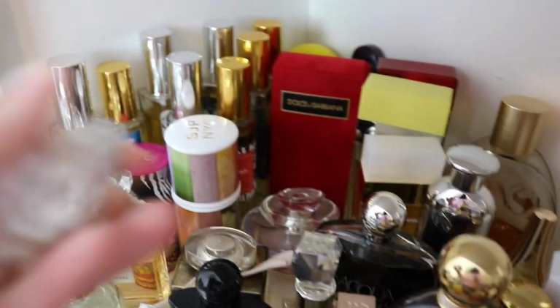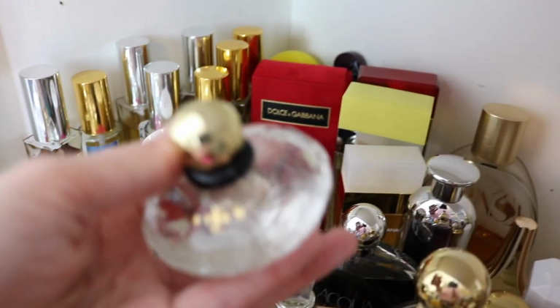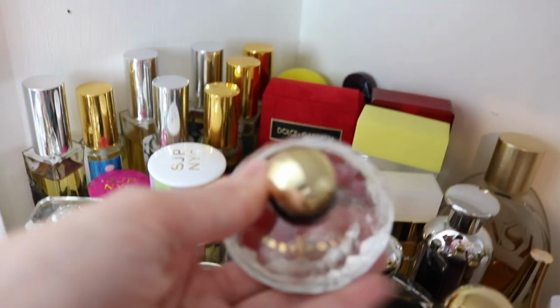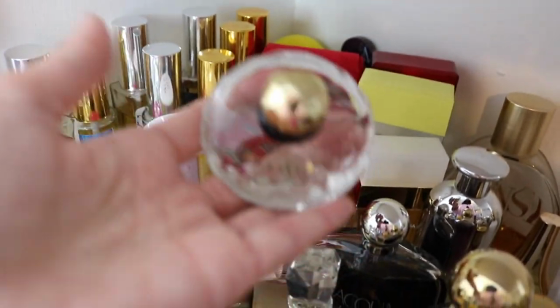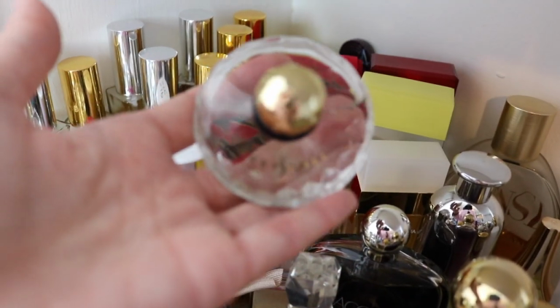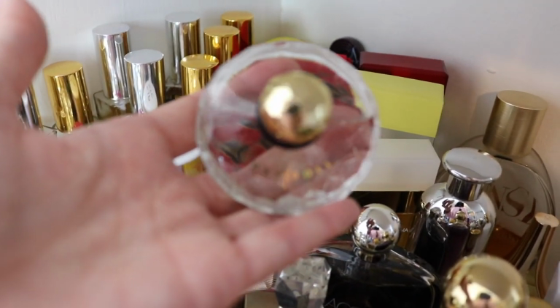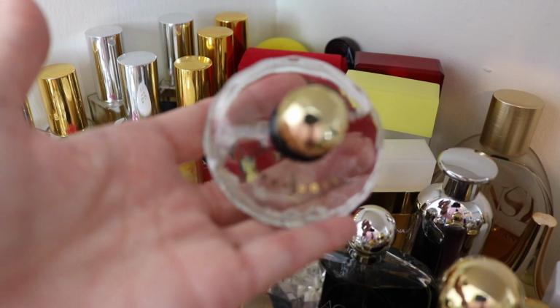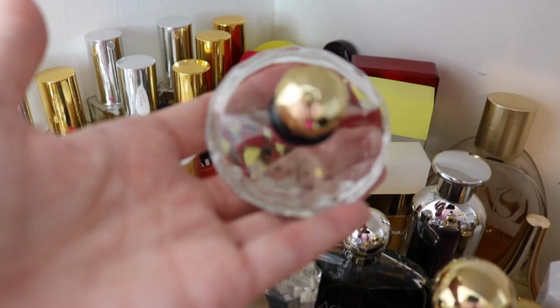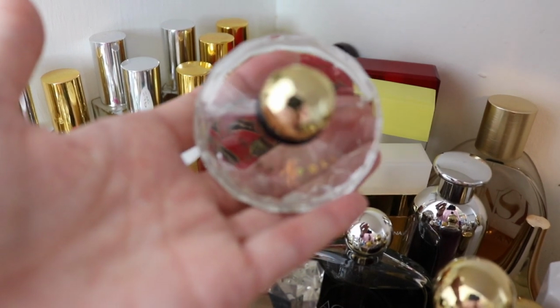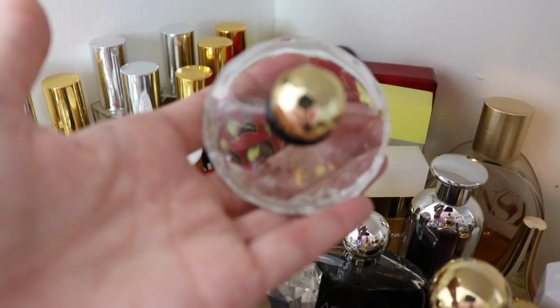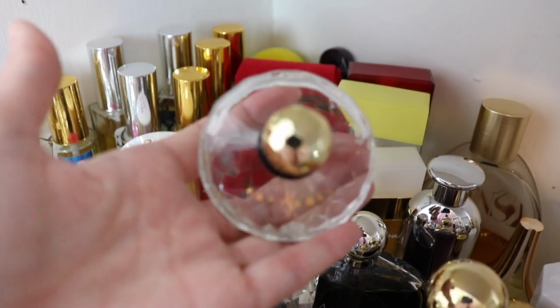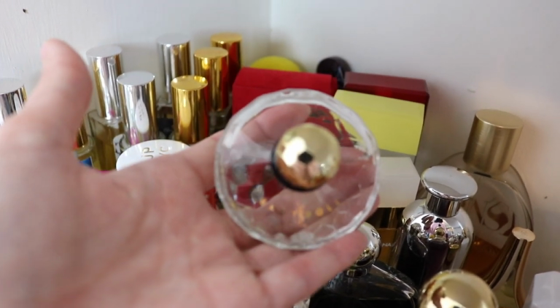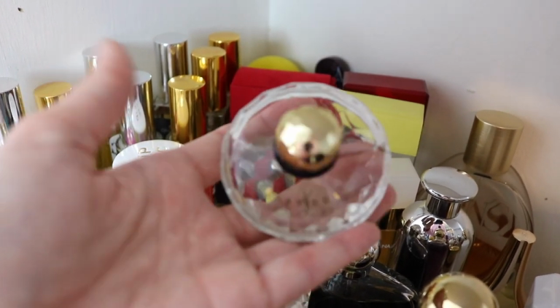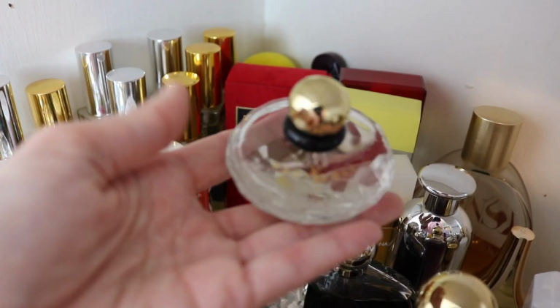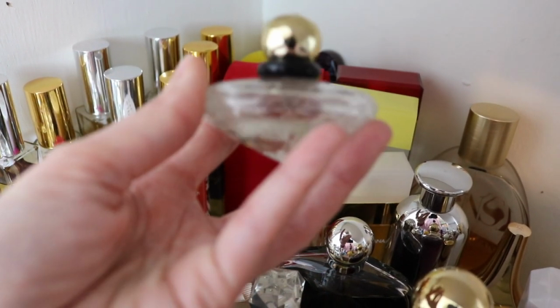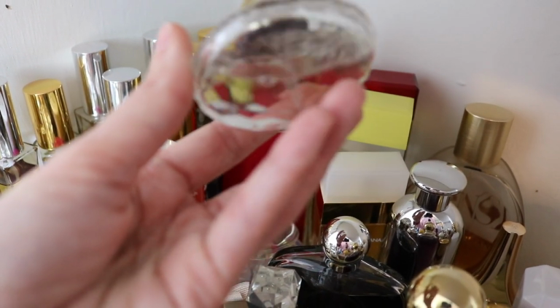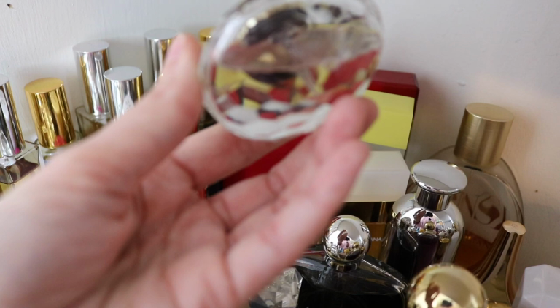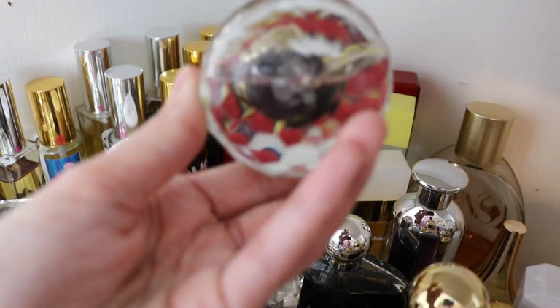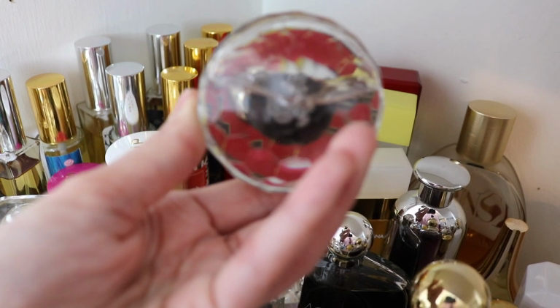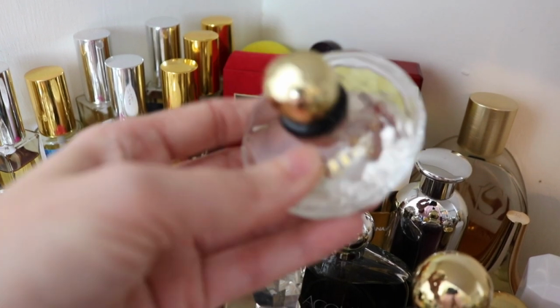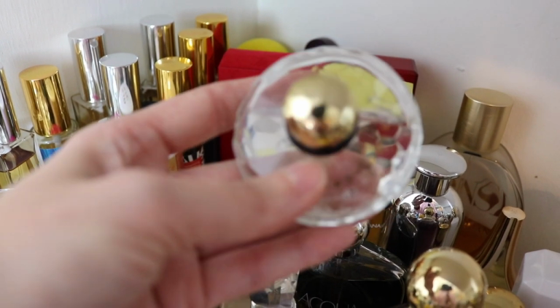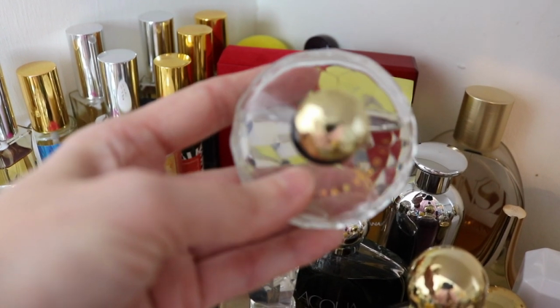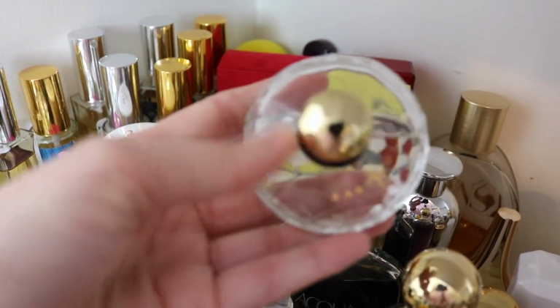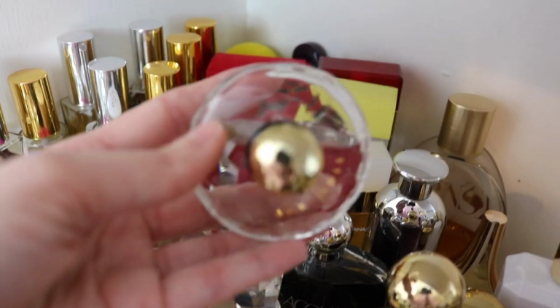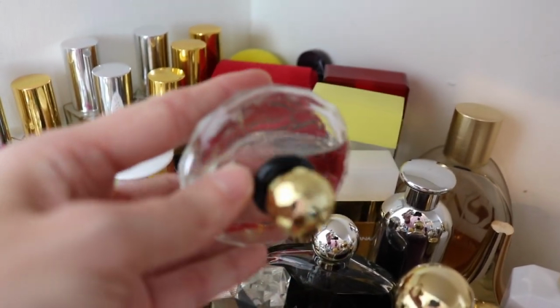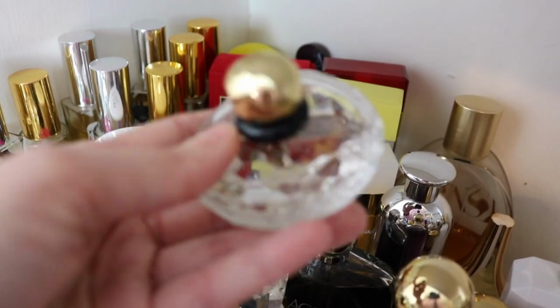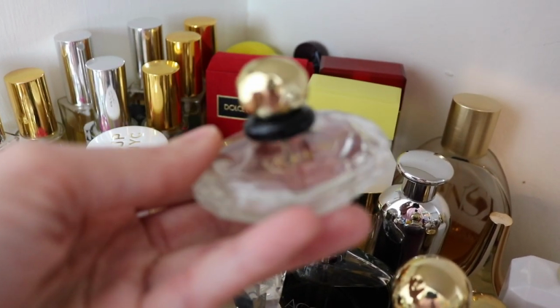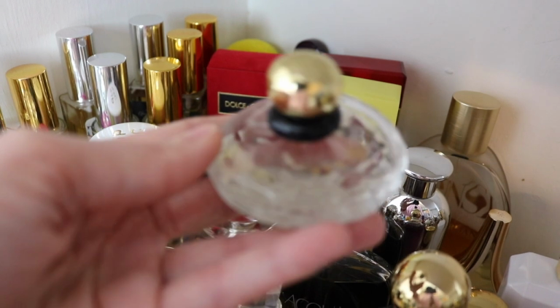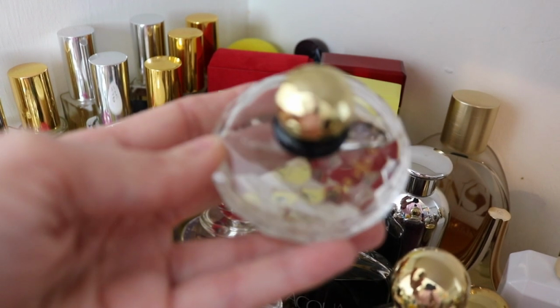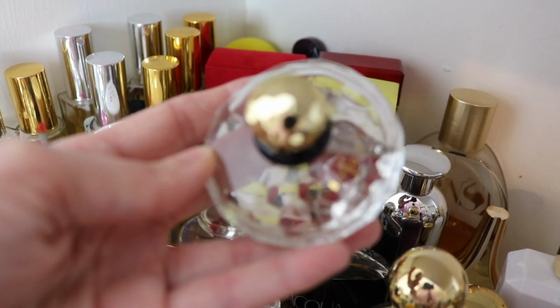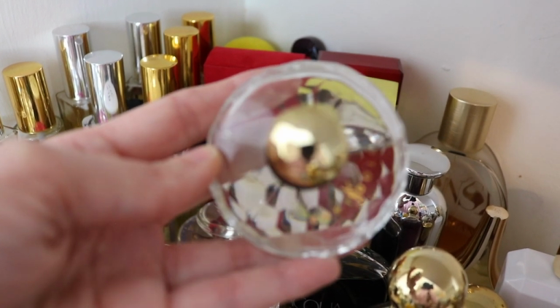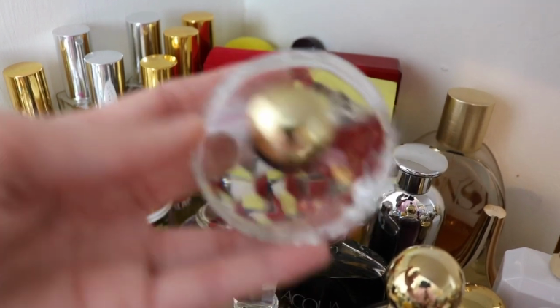Next we have YSL Baby Doll. This is another one I keep just for nostalgic reasons. It's a pretty fragrance — not one I'm going to reach for a ton, but I absolutely adore this bottle and this one is just like collectible to me. It's just gorgeous.